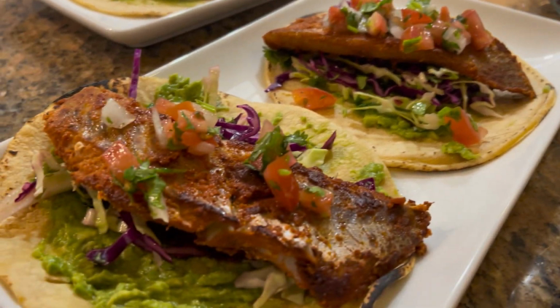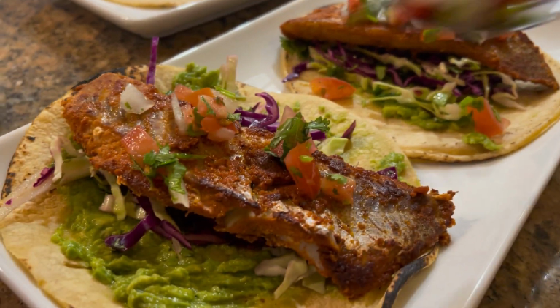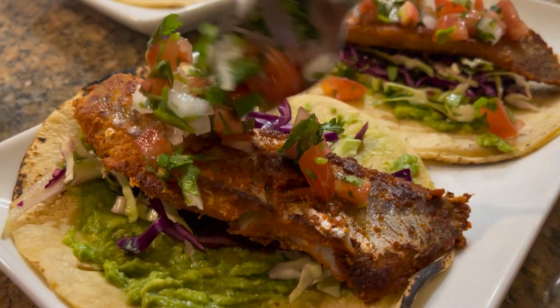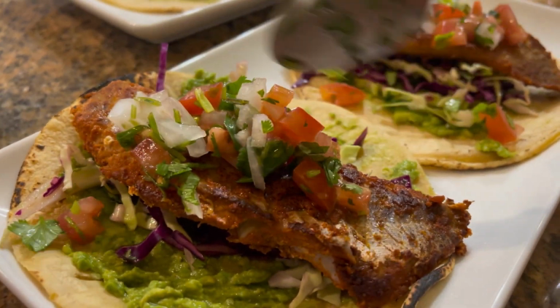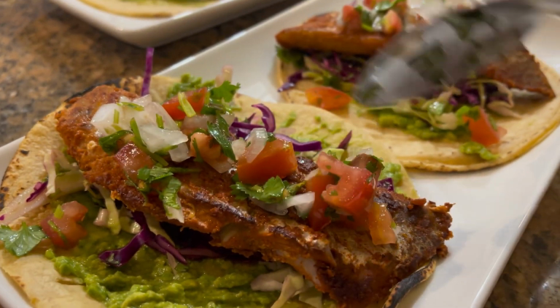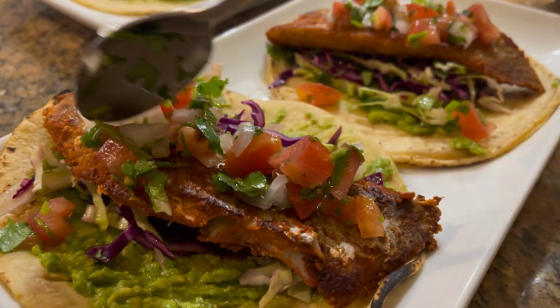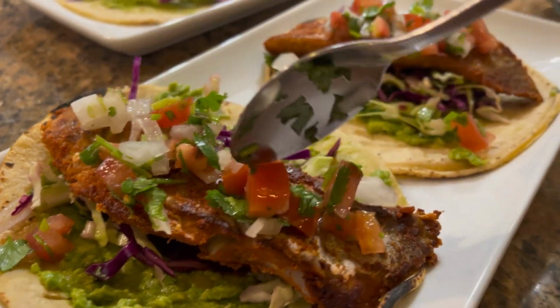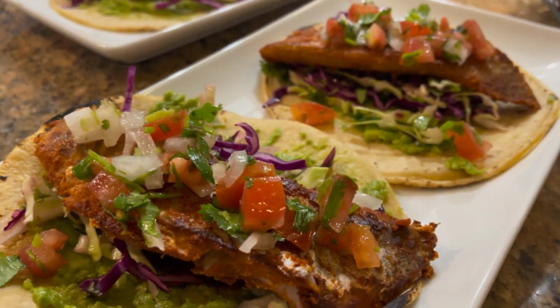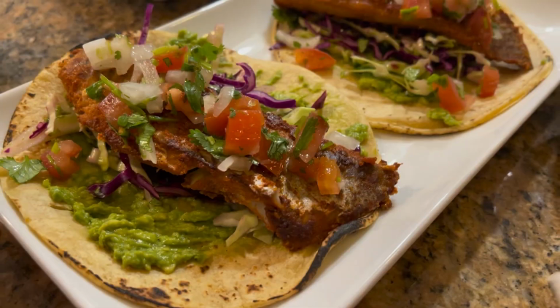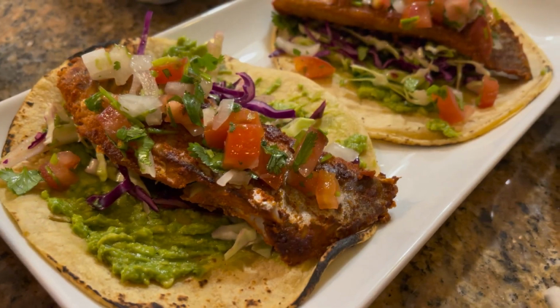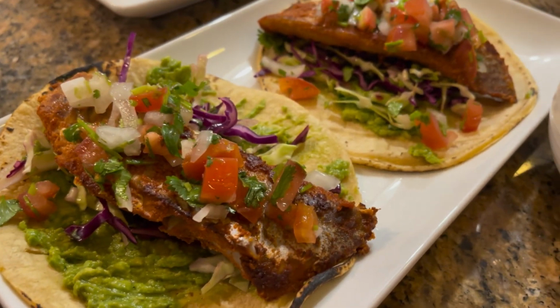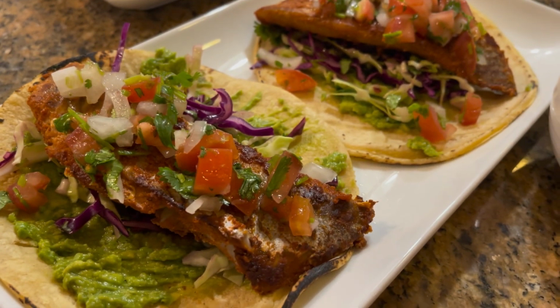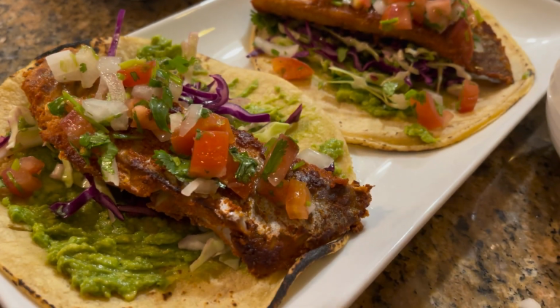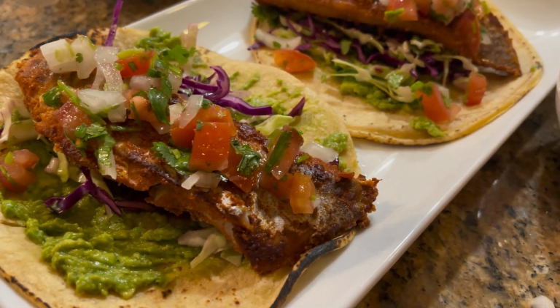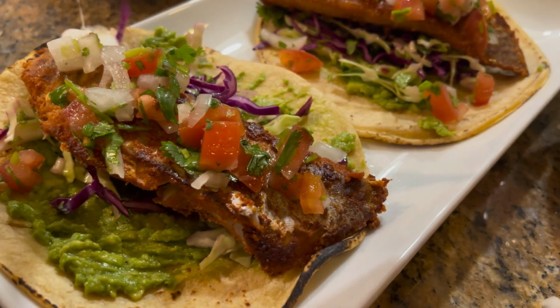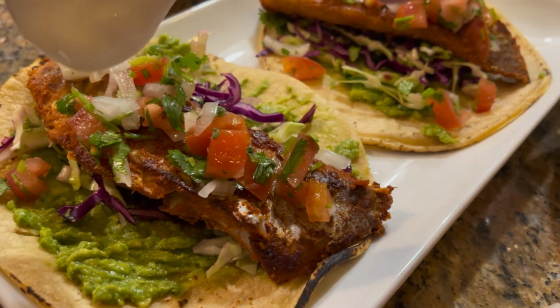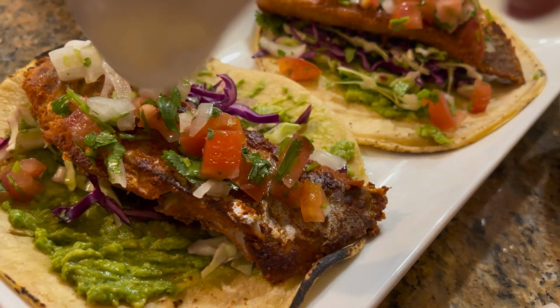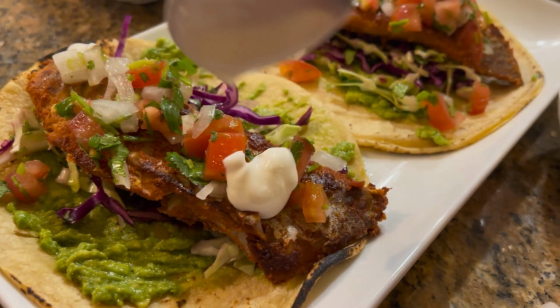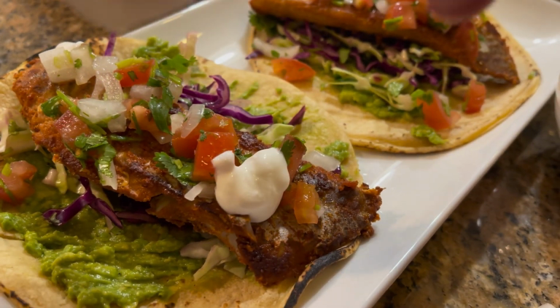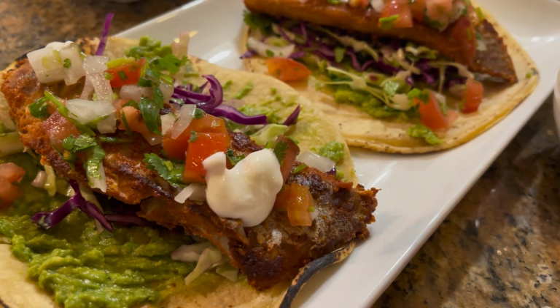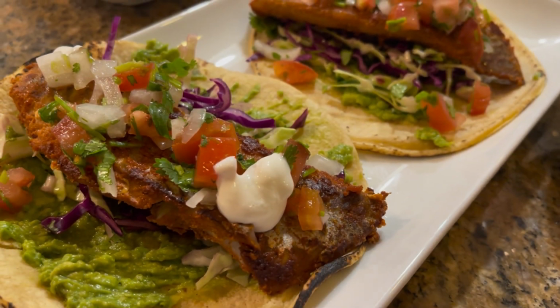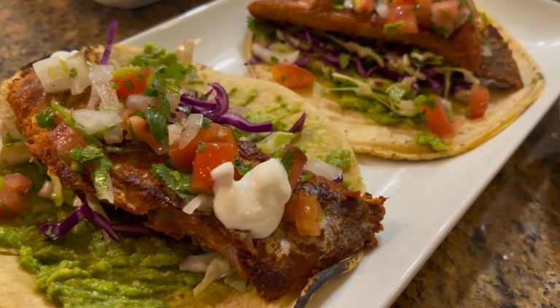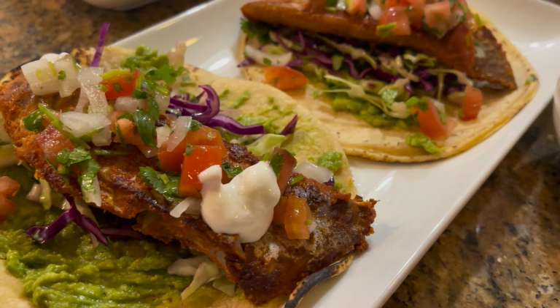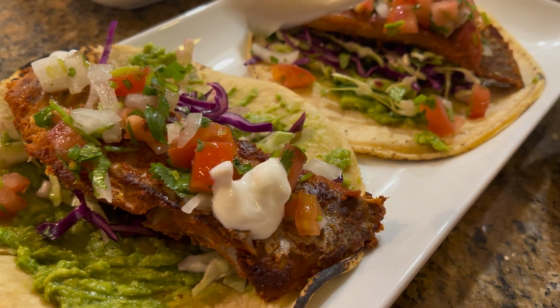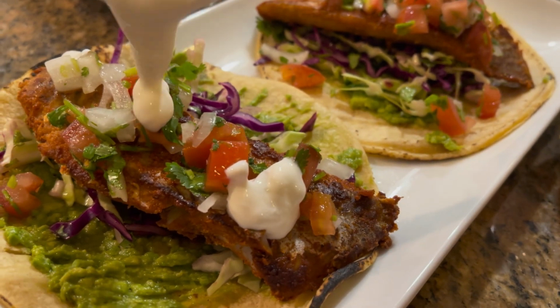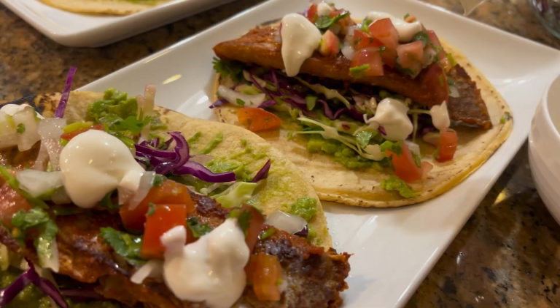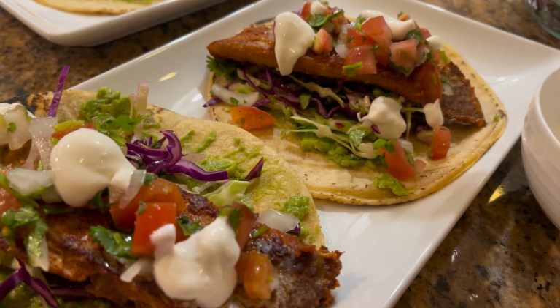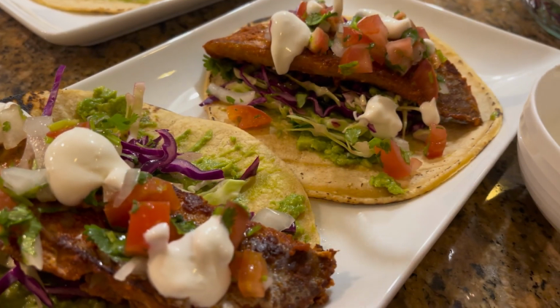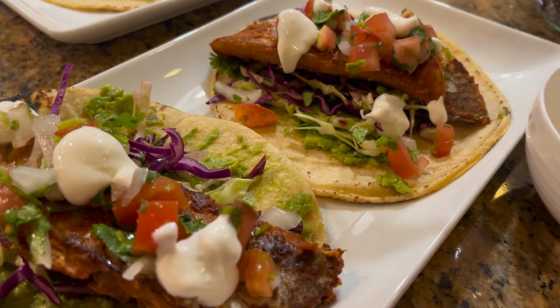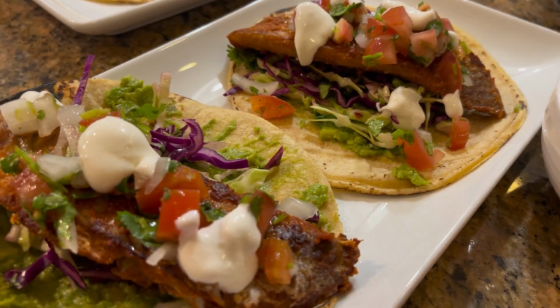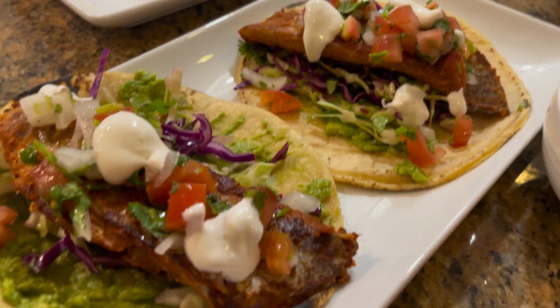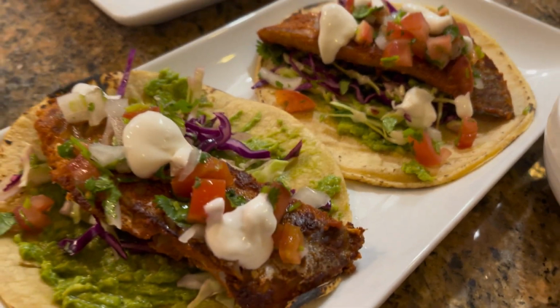I hope you give this recipe a try — it's really easy and delicious. Thank you for watching, don't forget to like and subscribe. I'll see you in my next video!